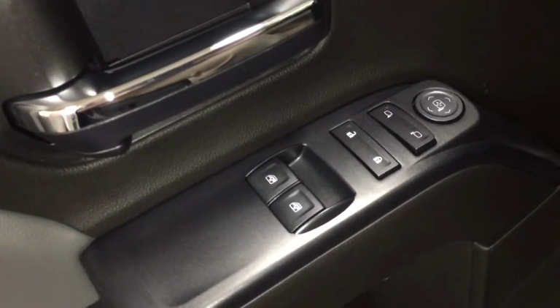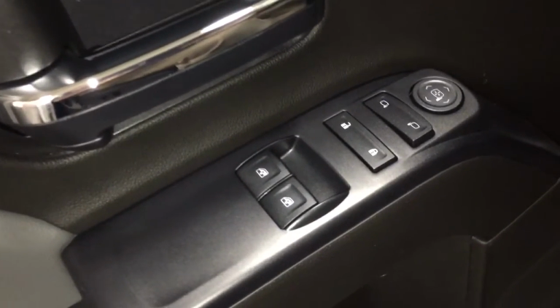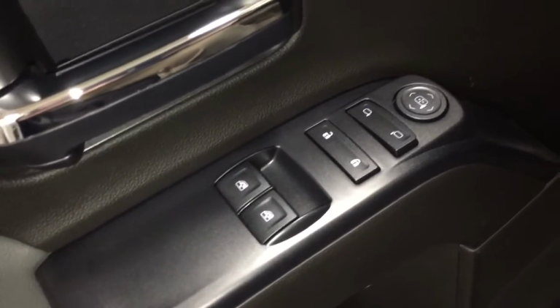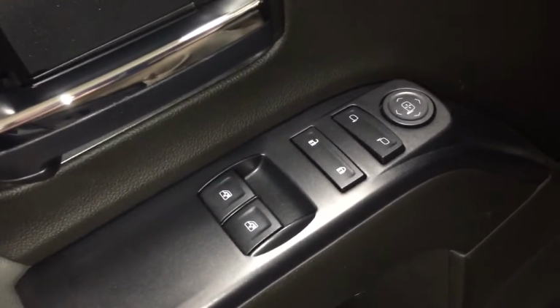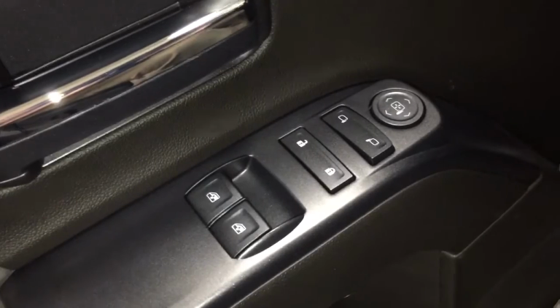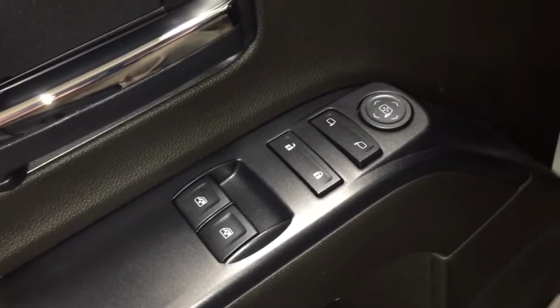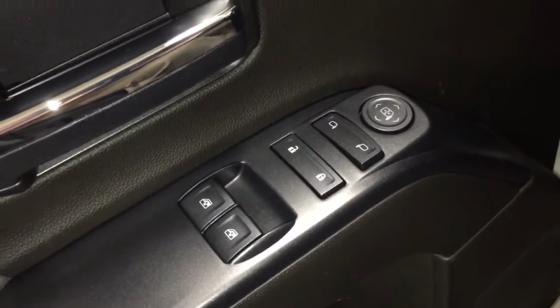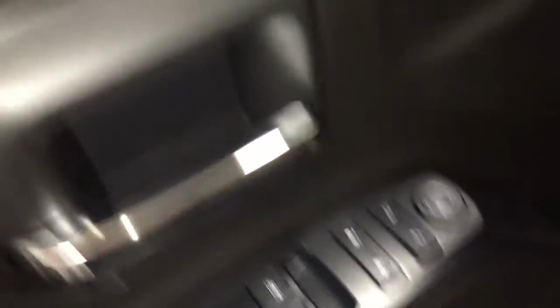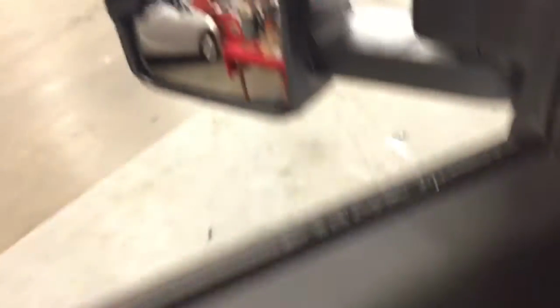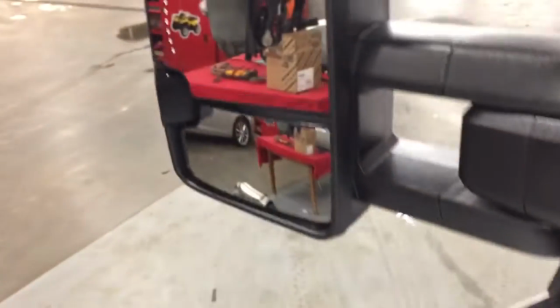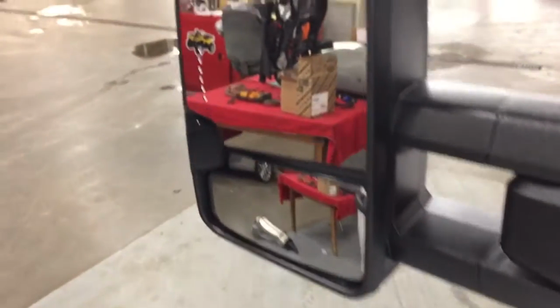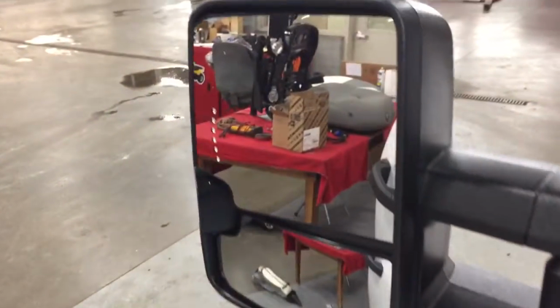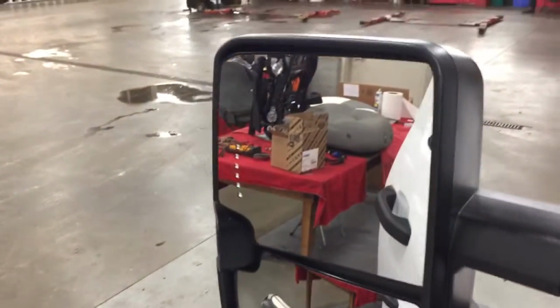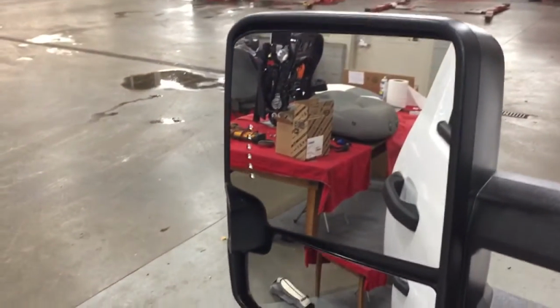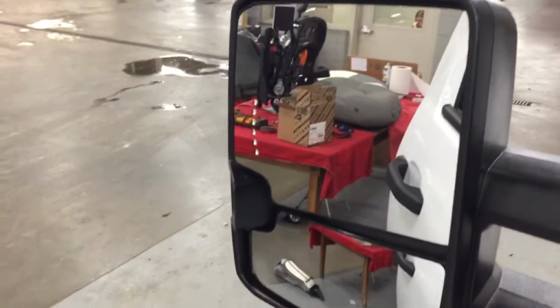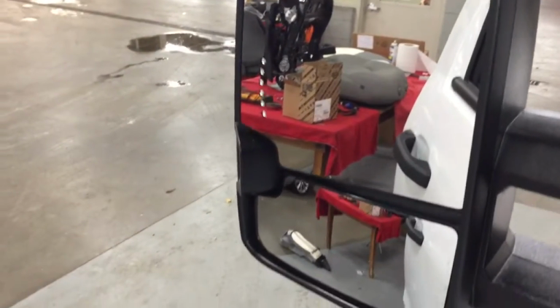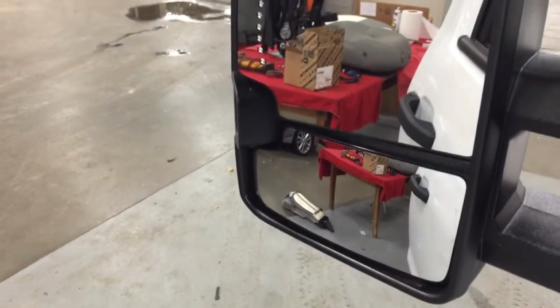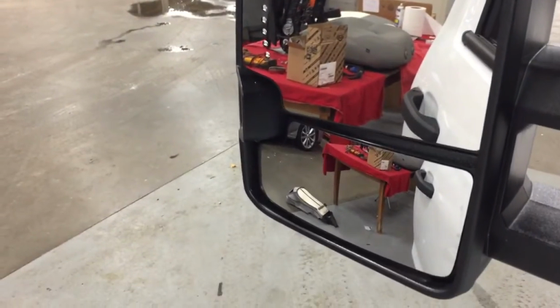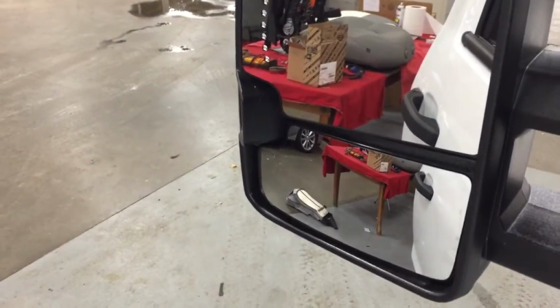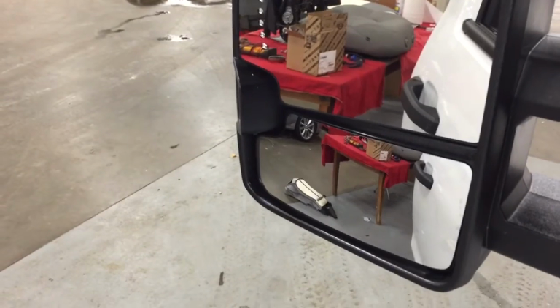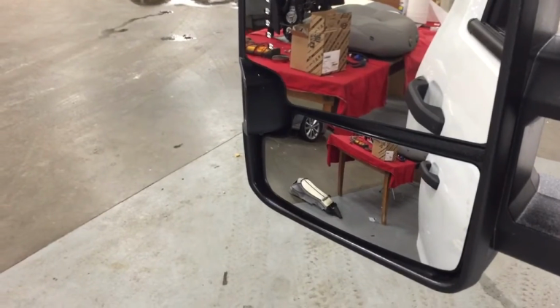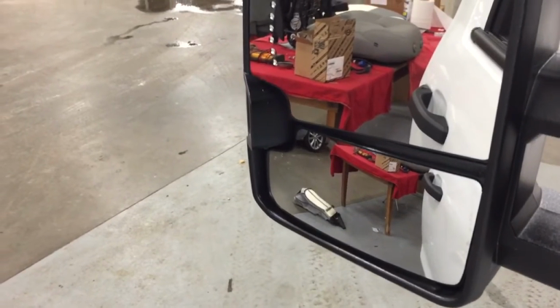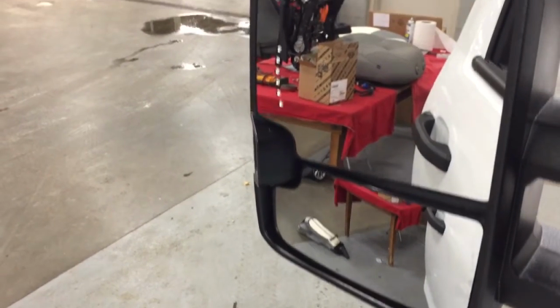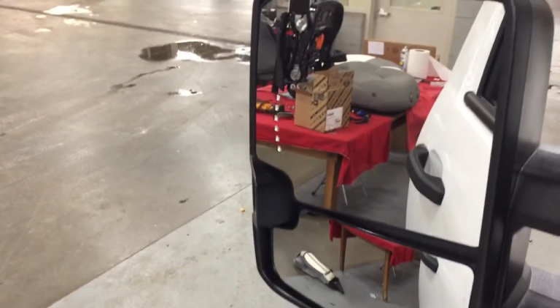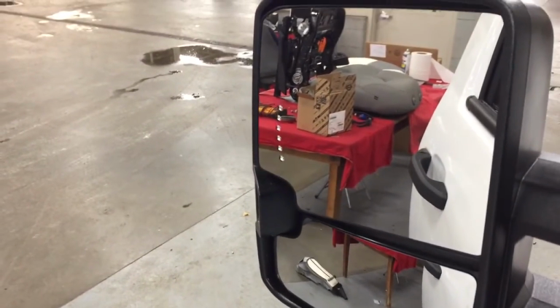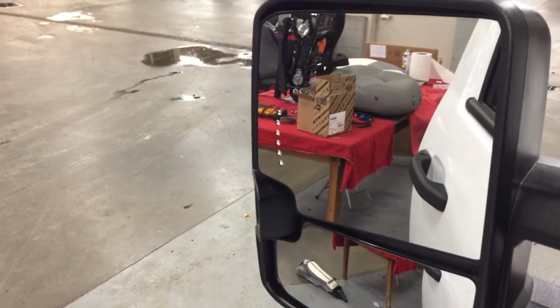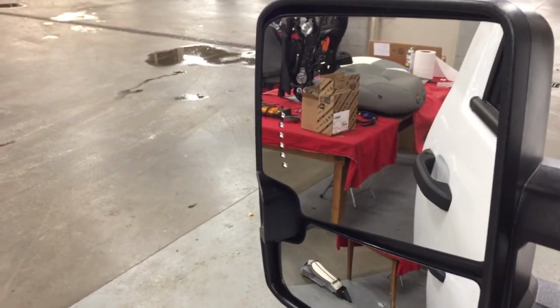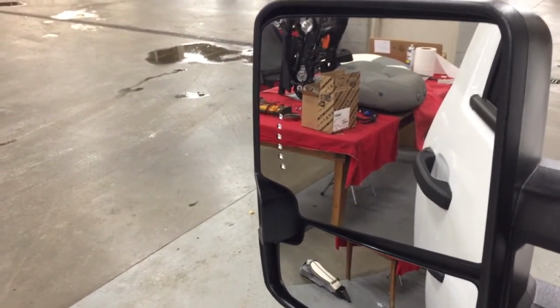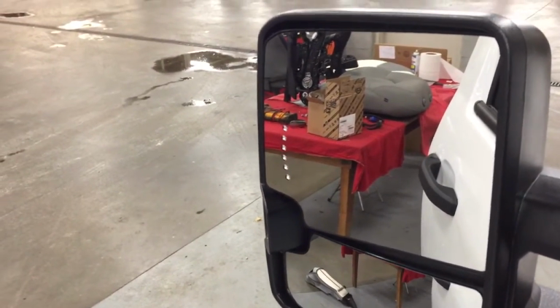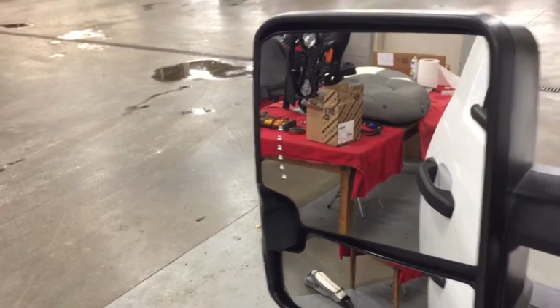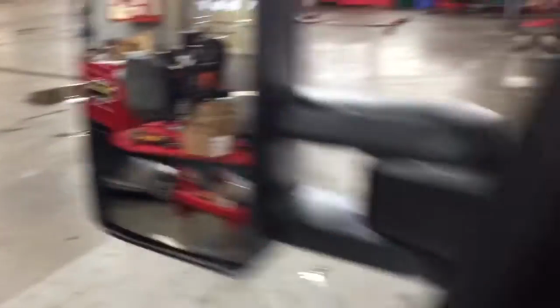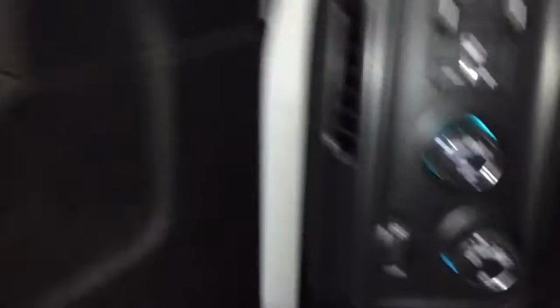Power windows, power locks, and power mirrors. You also have the large camper-style mirrors, with a spotter mirror underneath the trailer mirror, and integrated turn signals built in.